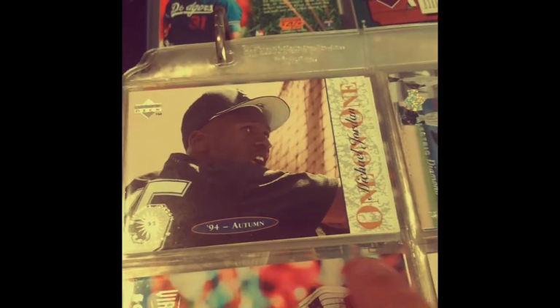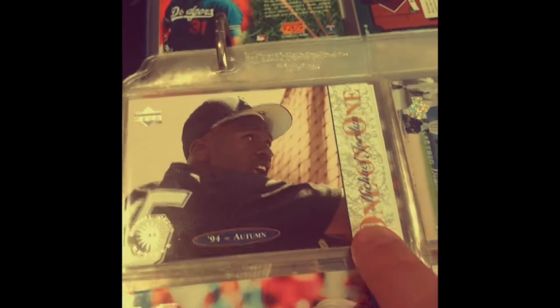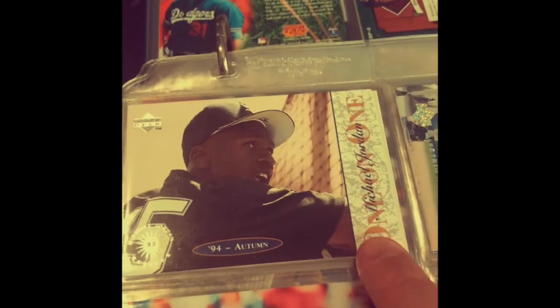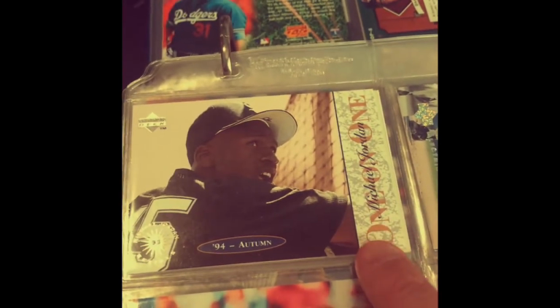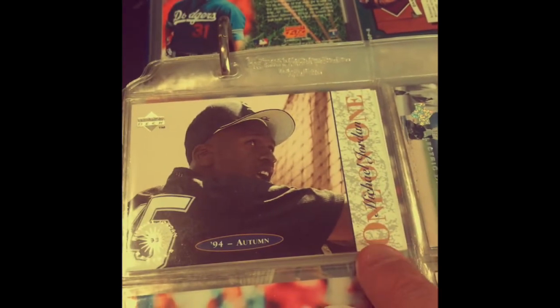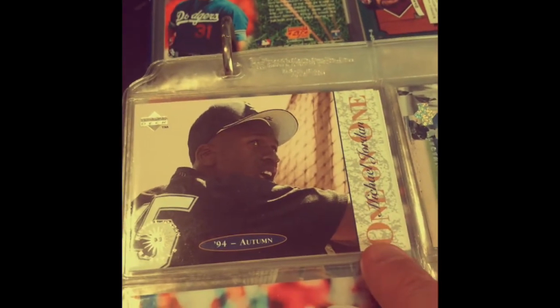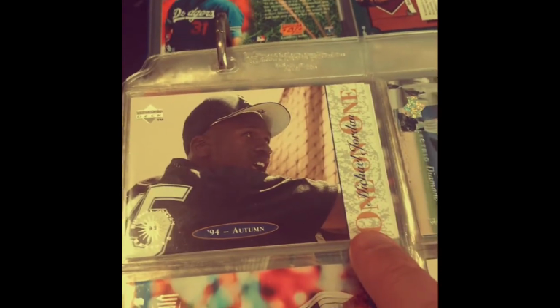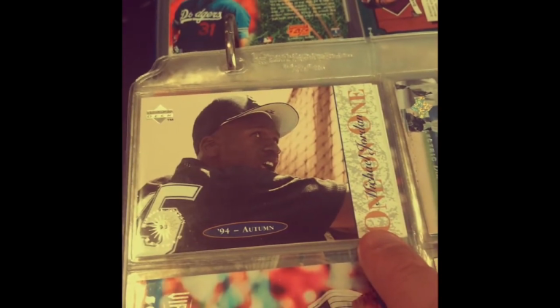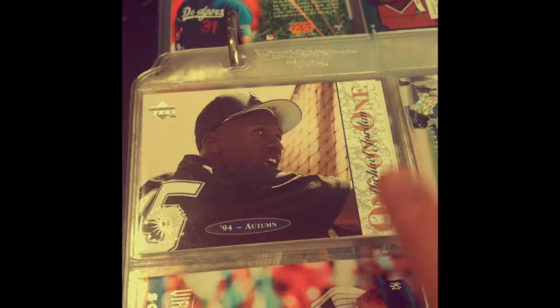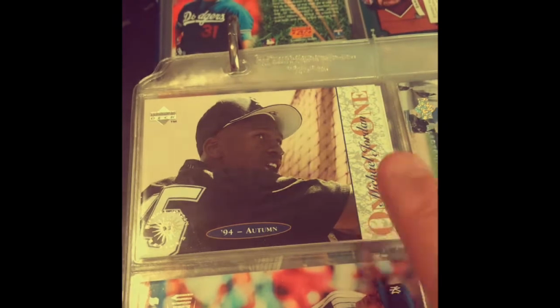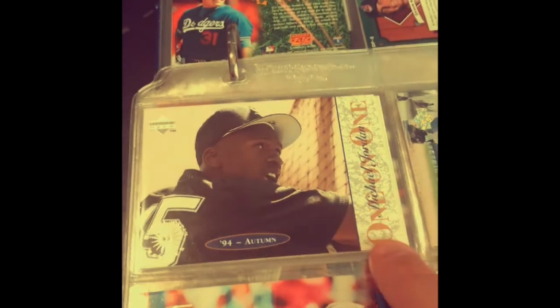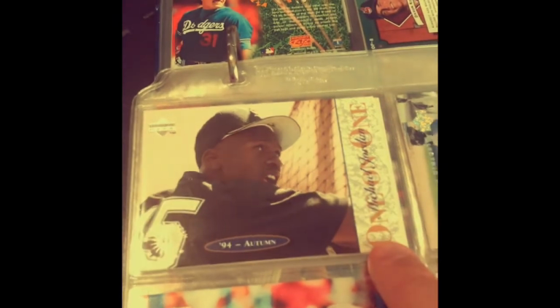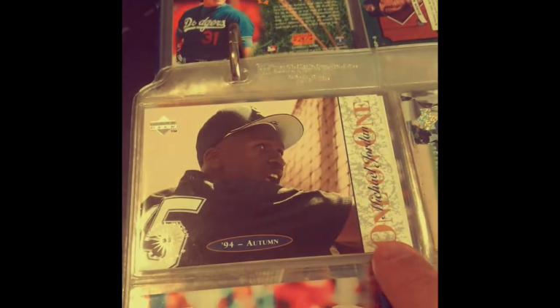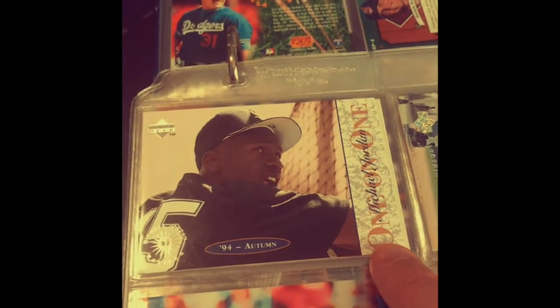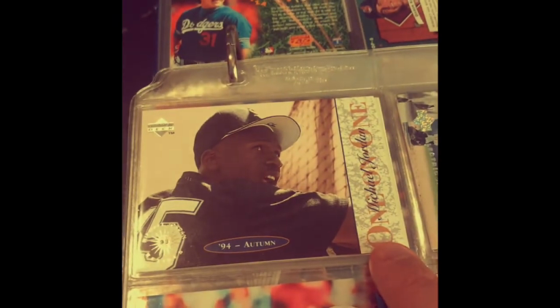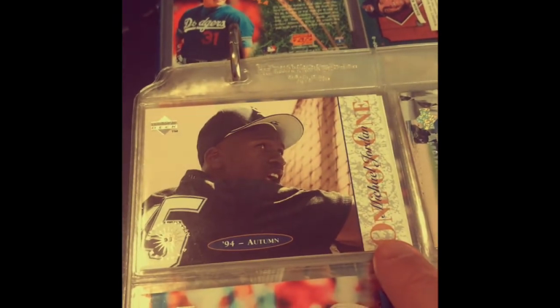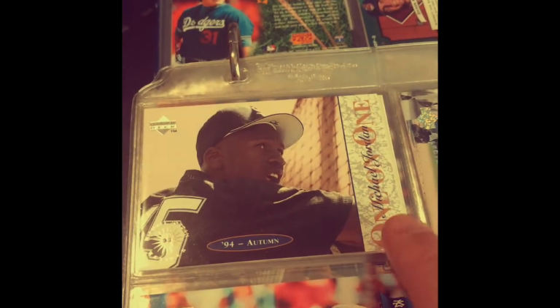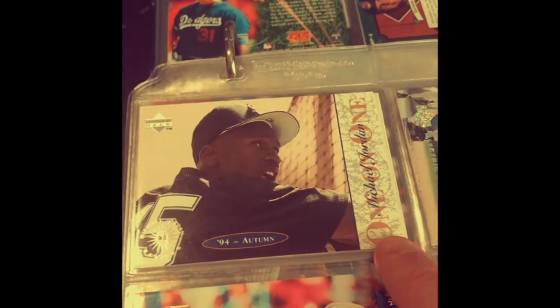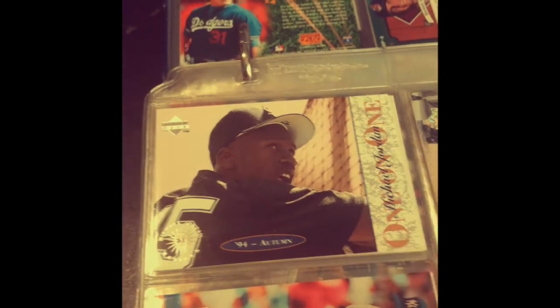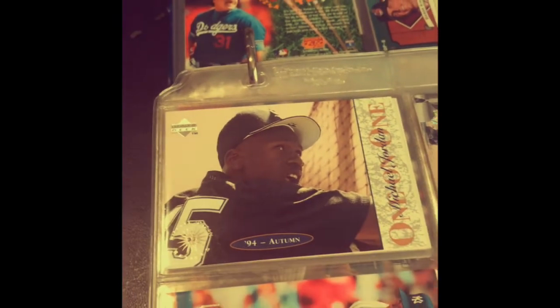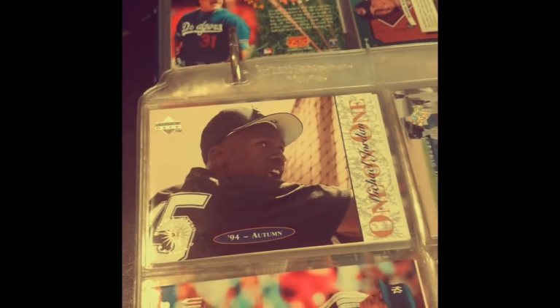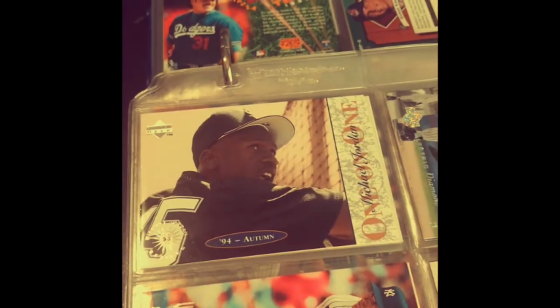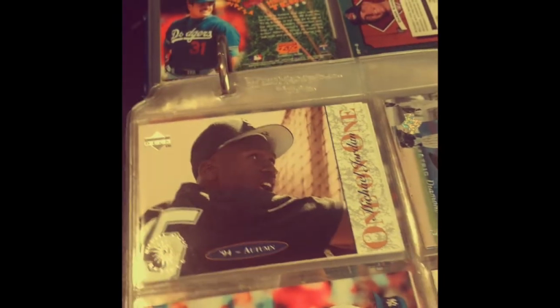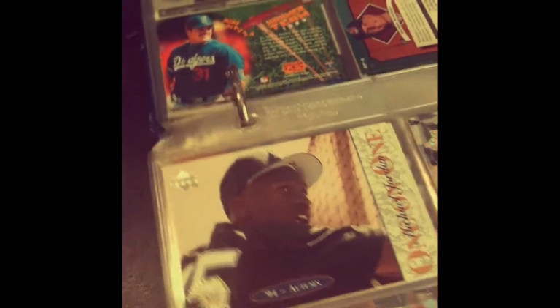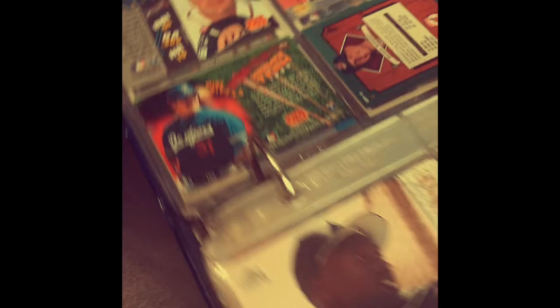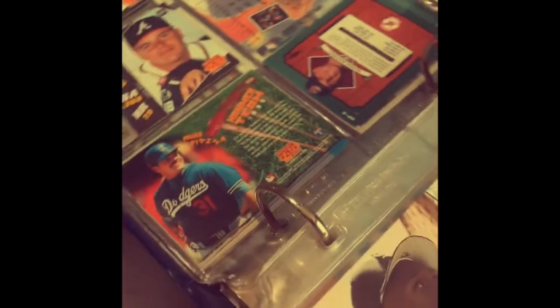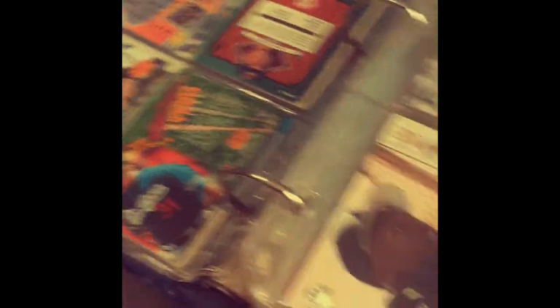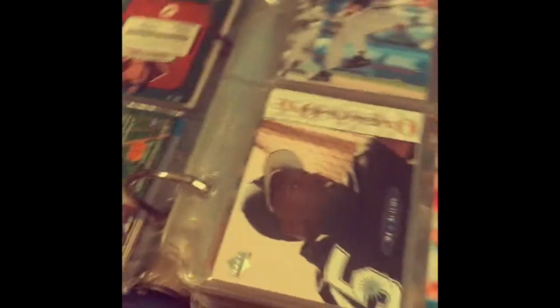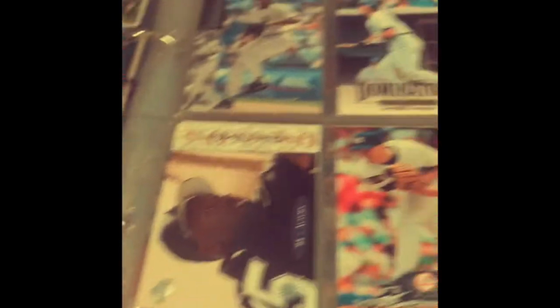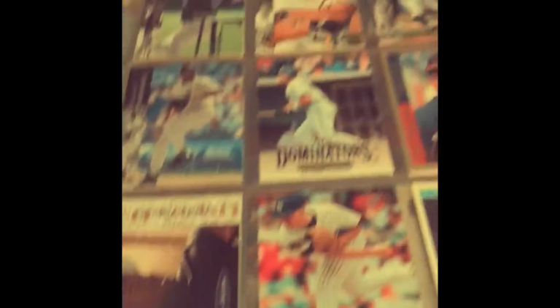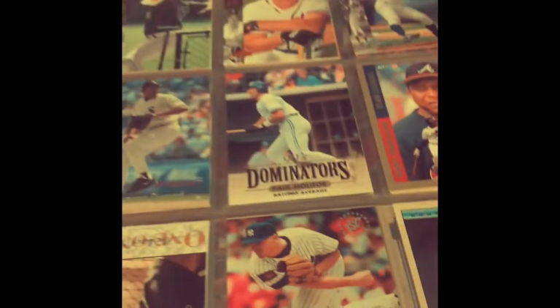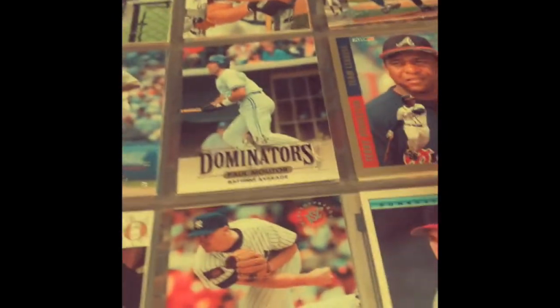That is a sweet card. I looked it up and it doesn't appear to be super valuable, but that is a card I would like to have. A Michael Jordan baseball card is definitely on my wish list.